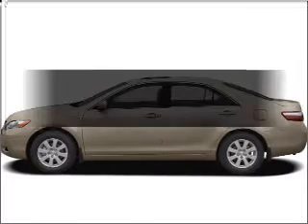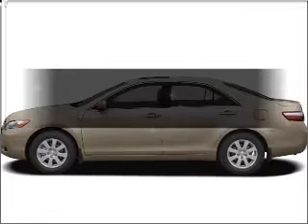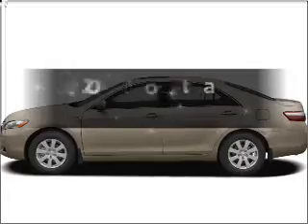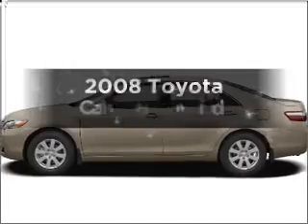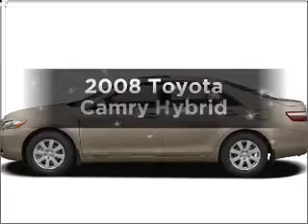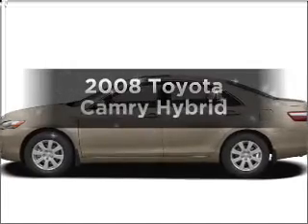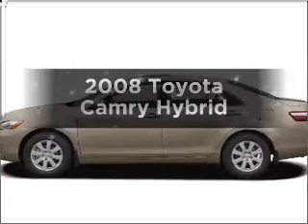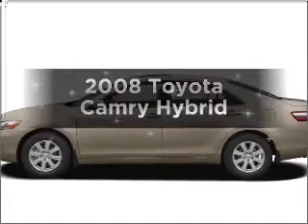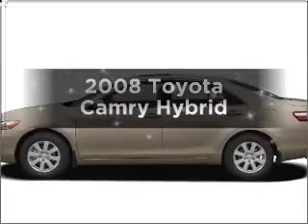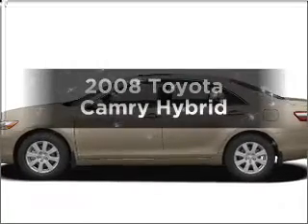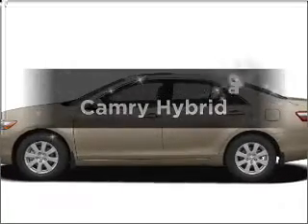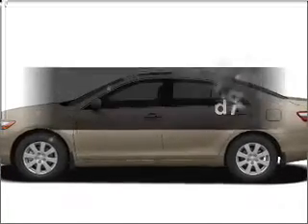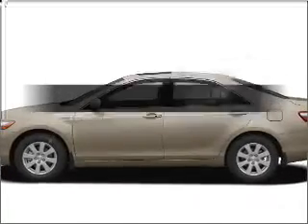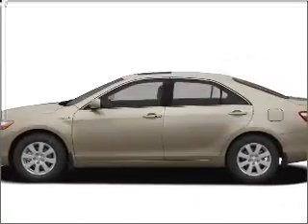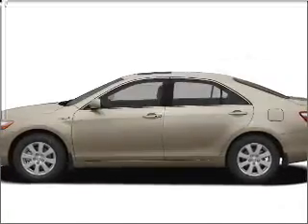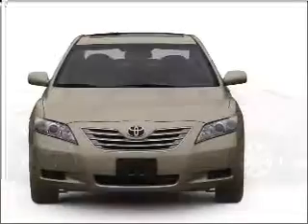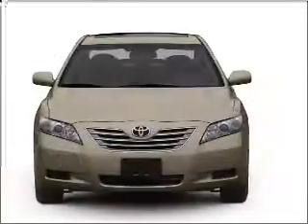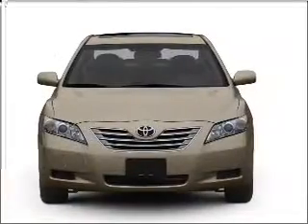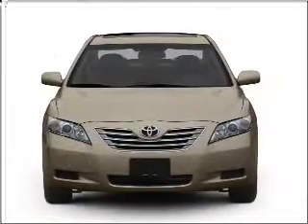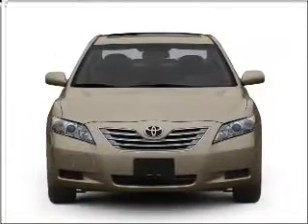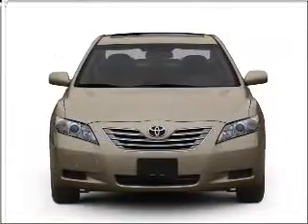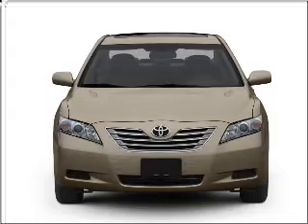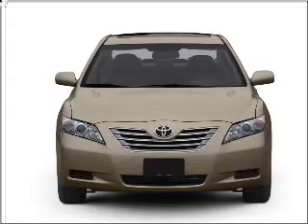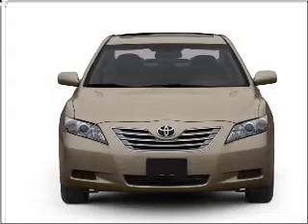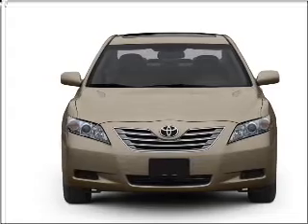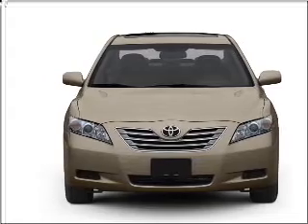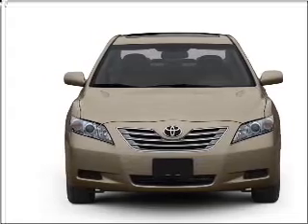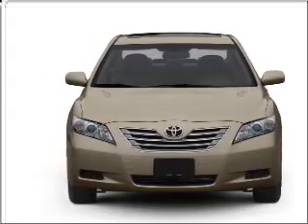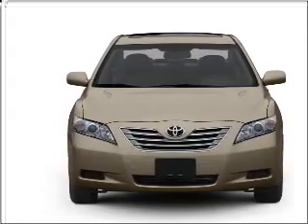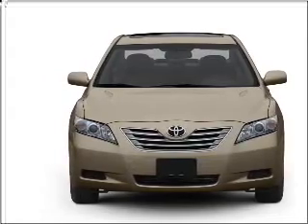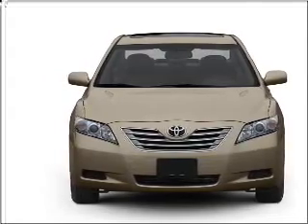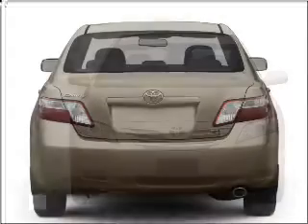Check out this 2008 Toyota Camry. This is the set of wheels you've been looking for, with an efficient four-cylinder engine that responds smoothly to its automatic transmission.